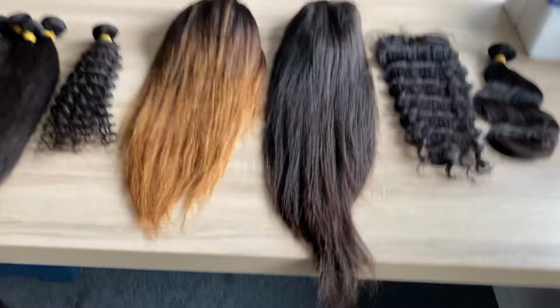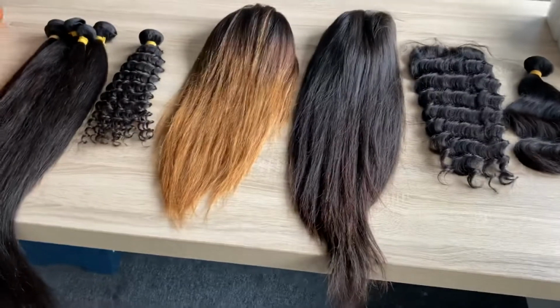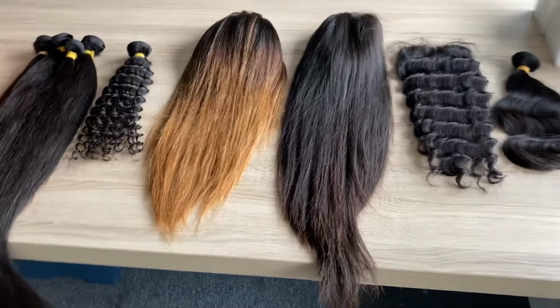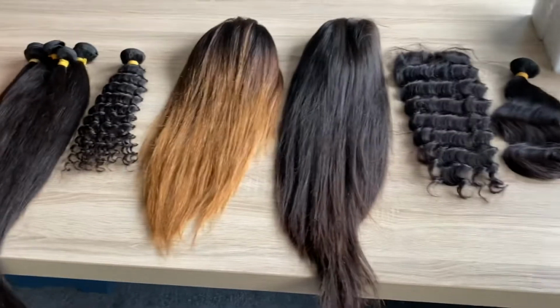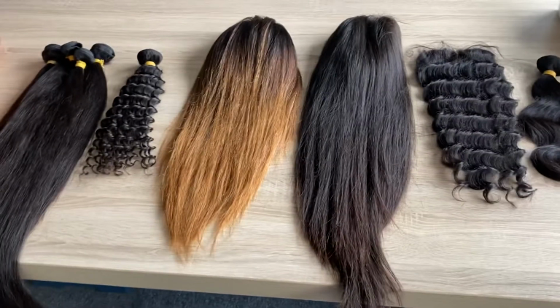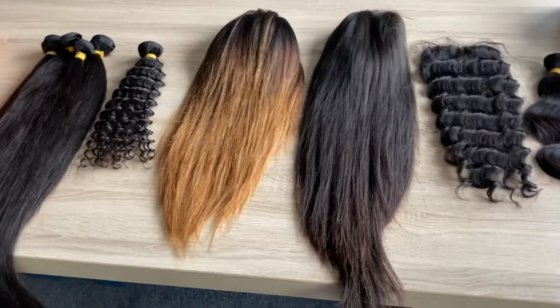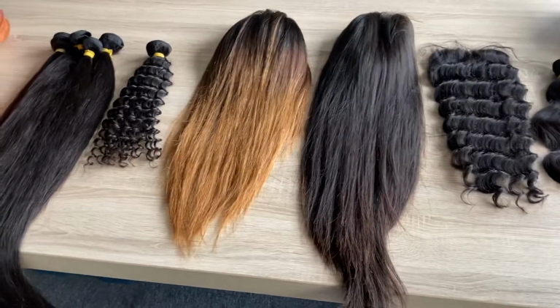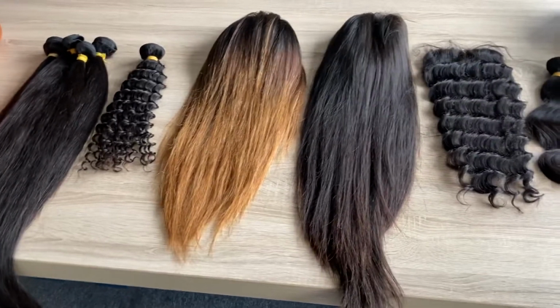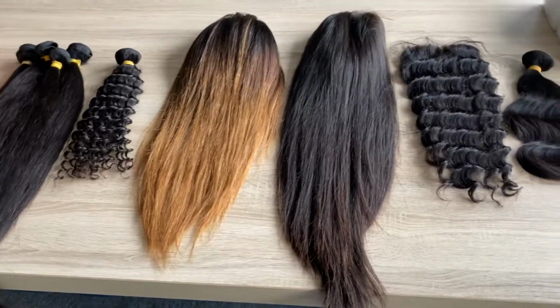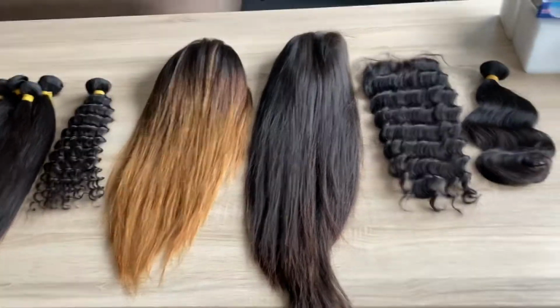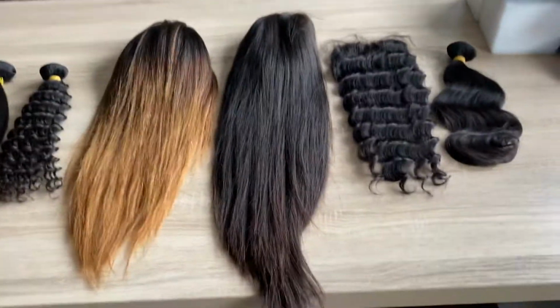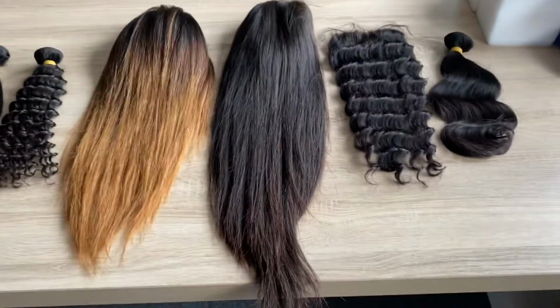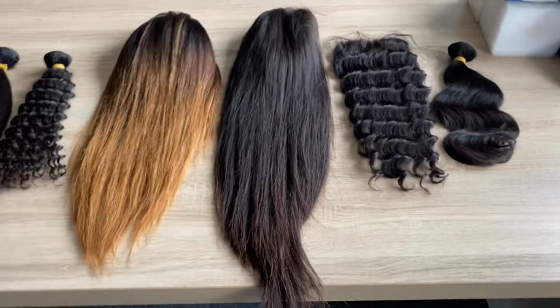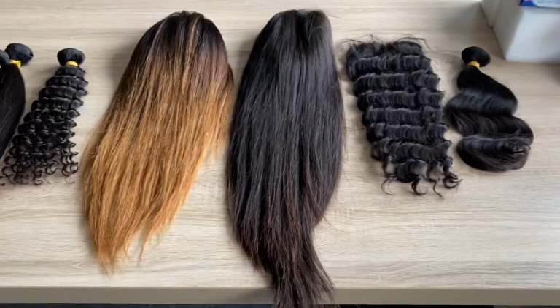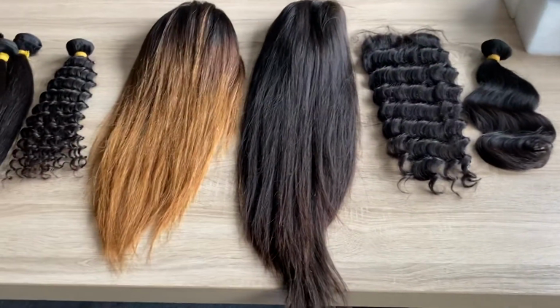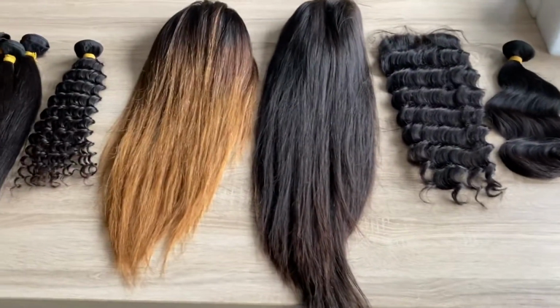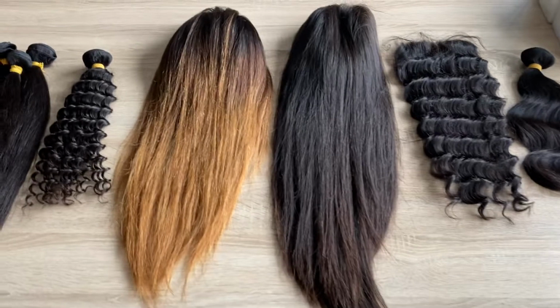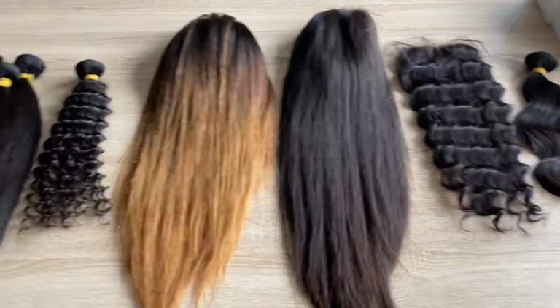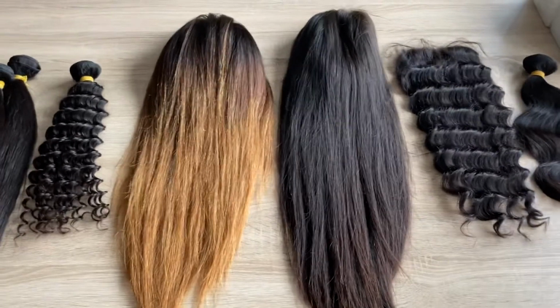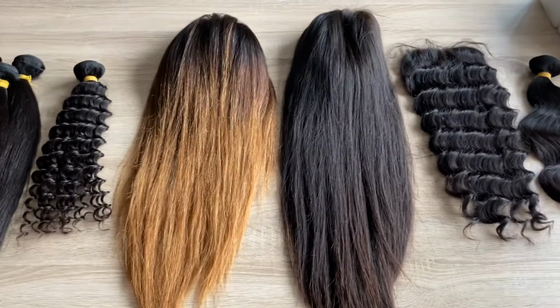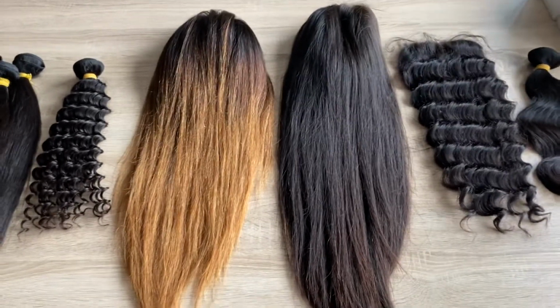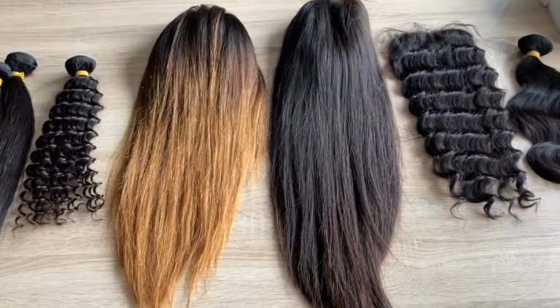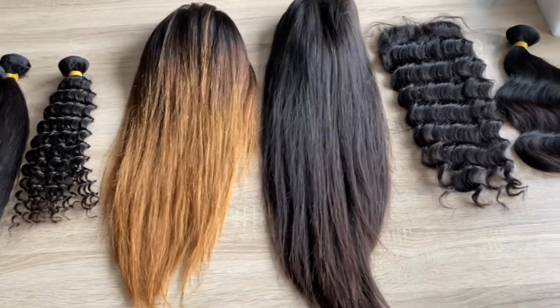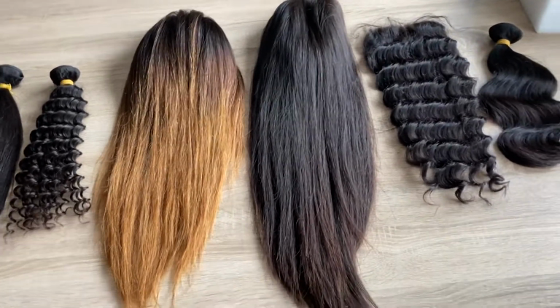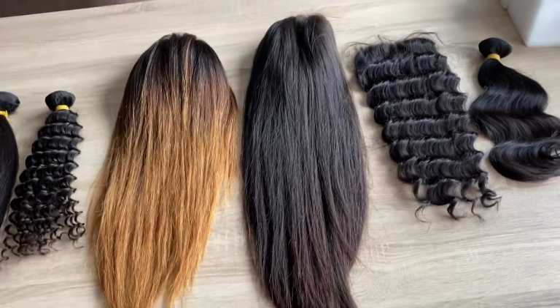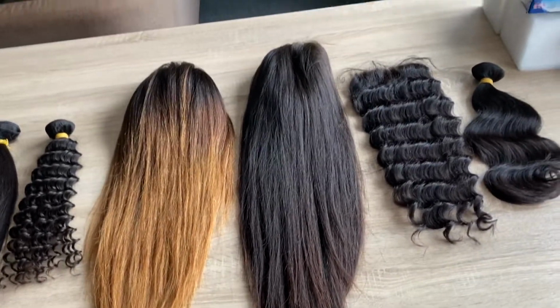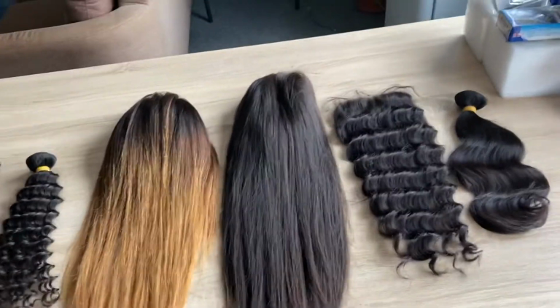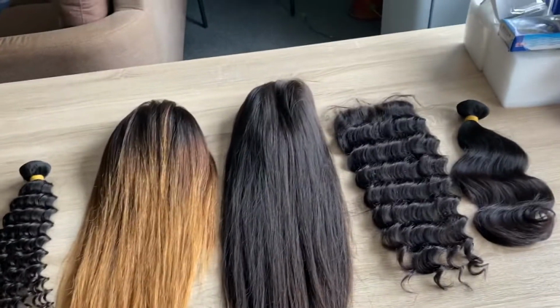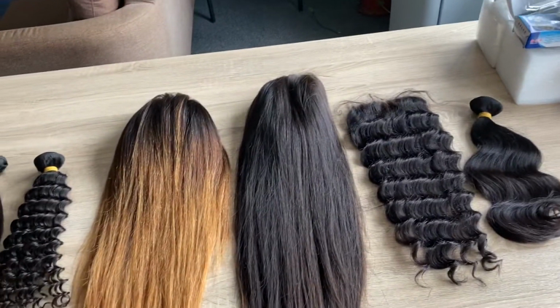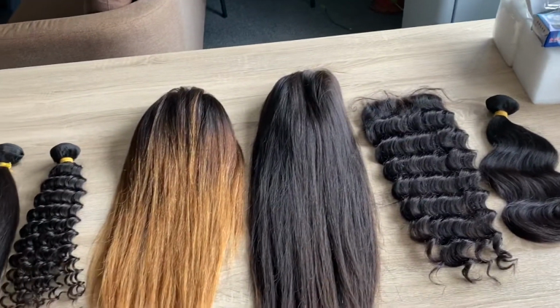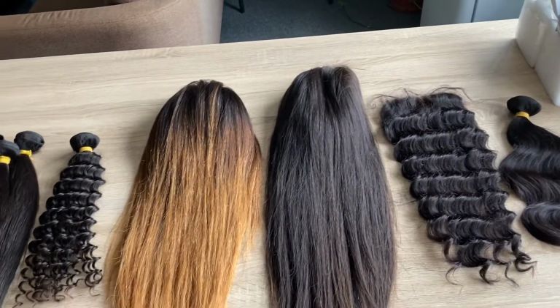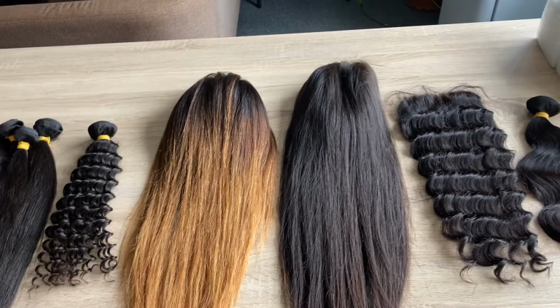Here we have different hair like foliage wig, frontal wig, clothier wig, frontals, clothiers, and bundles.